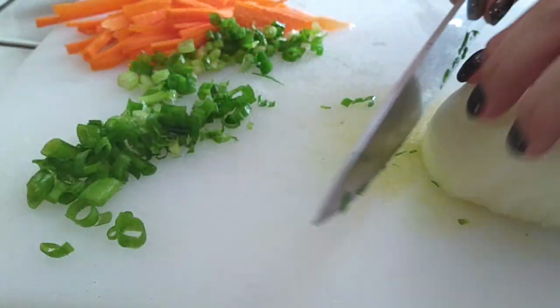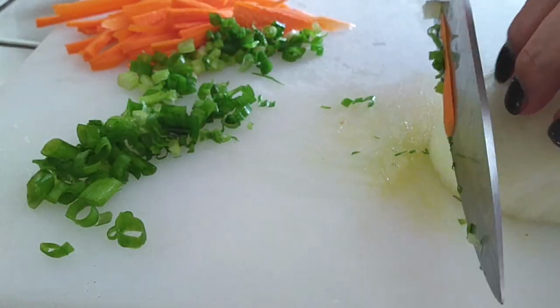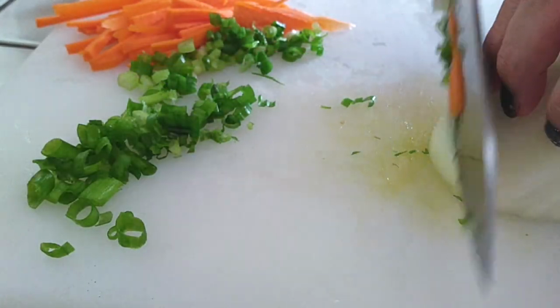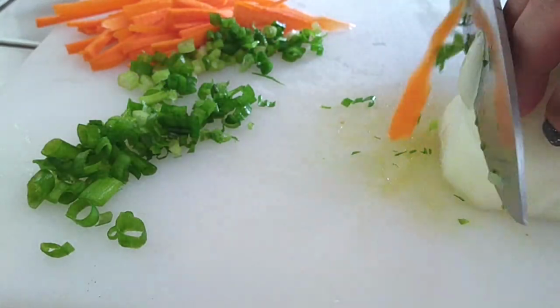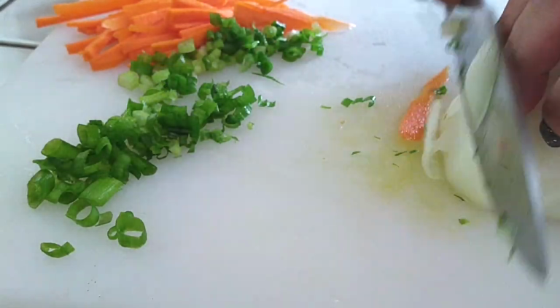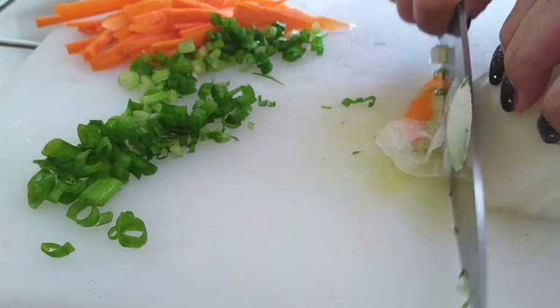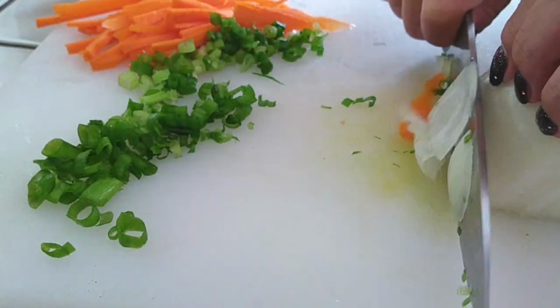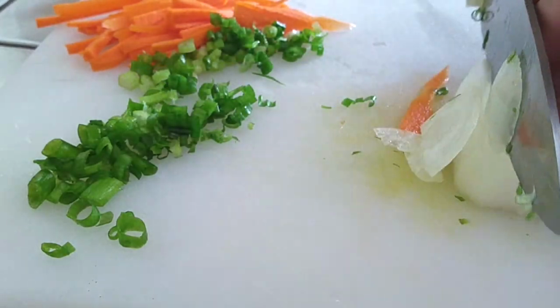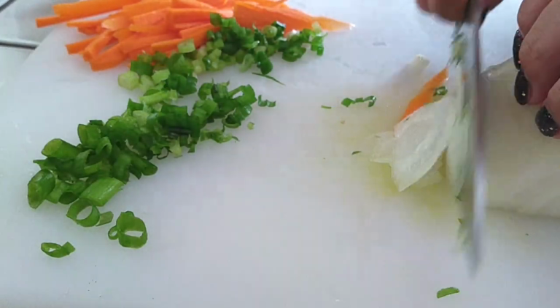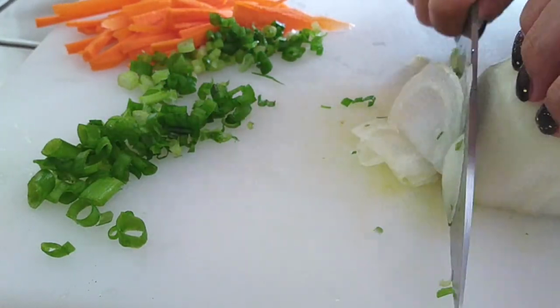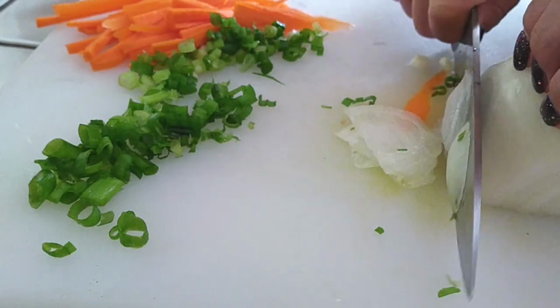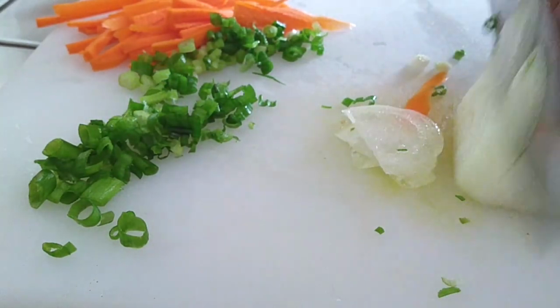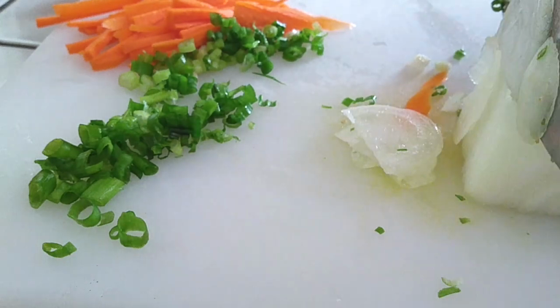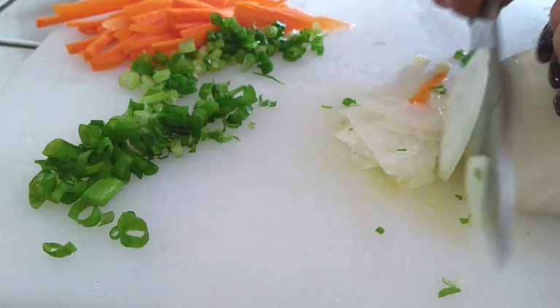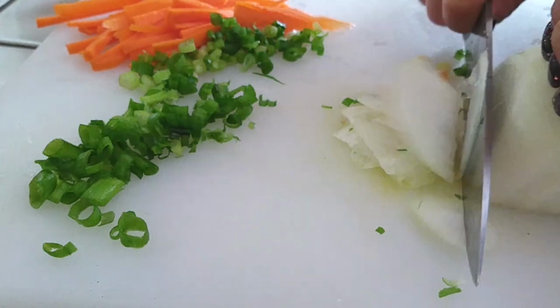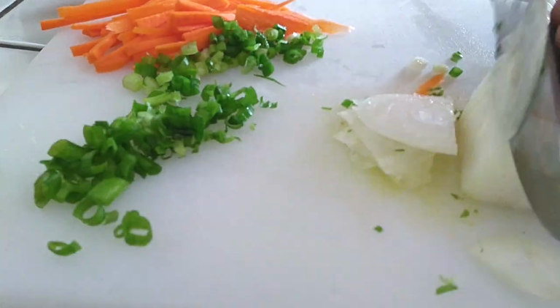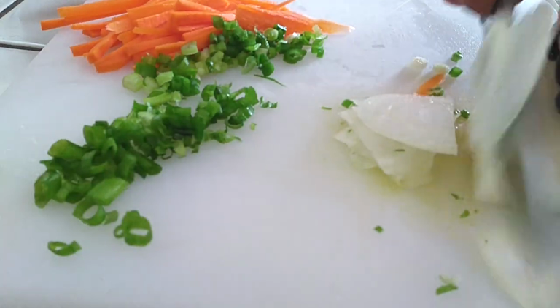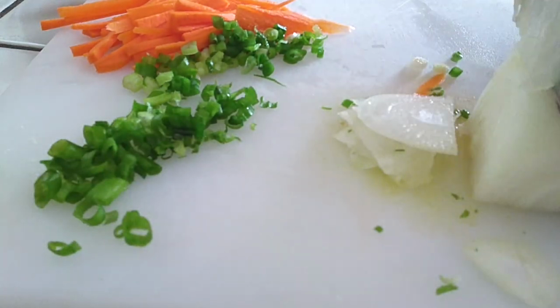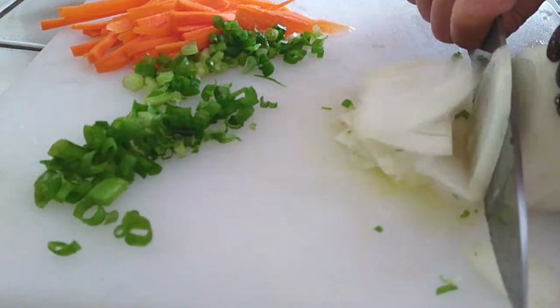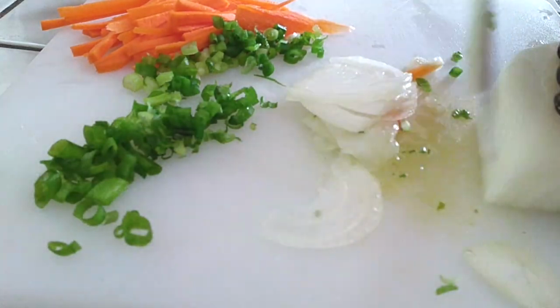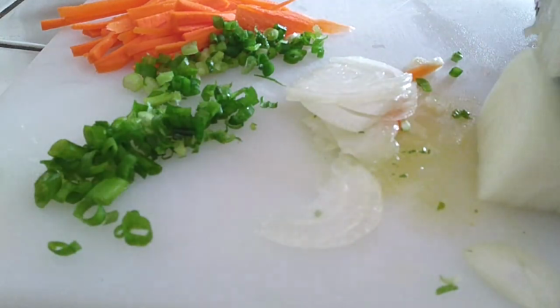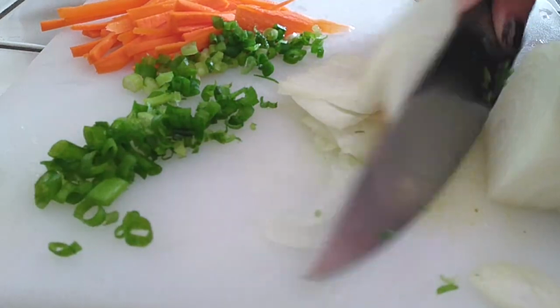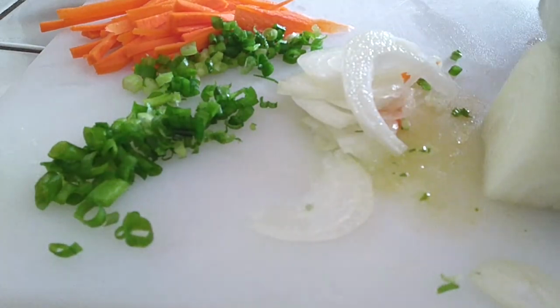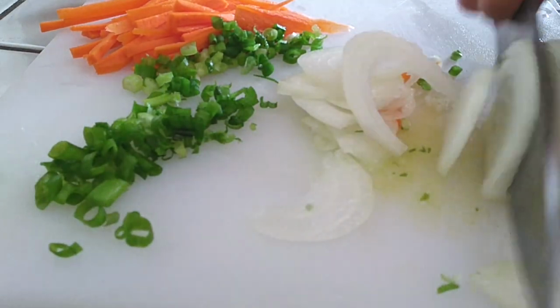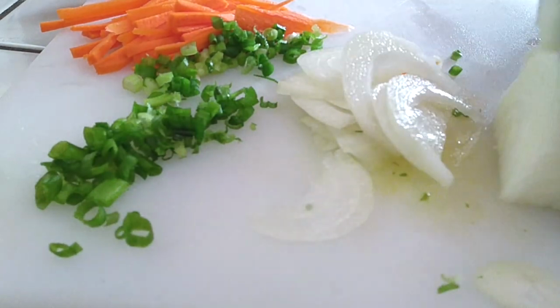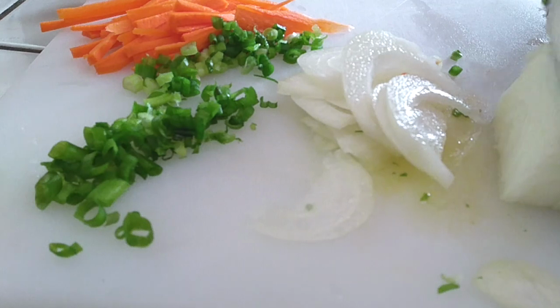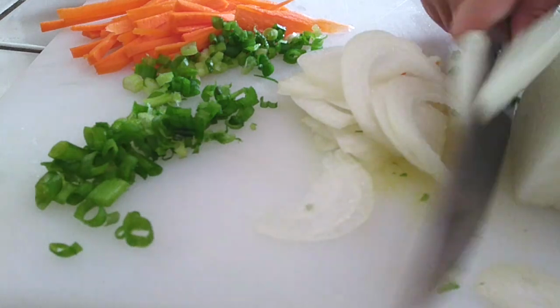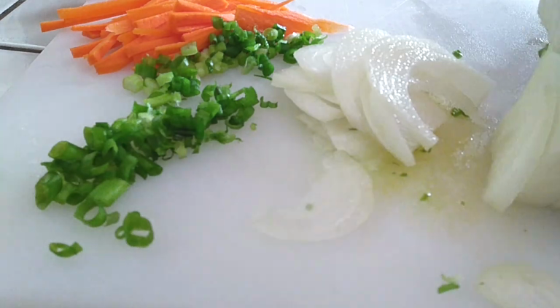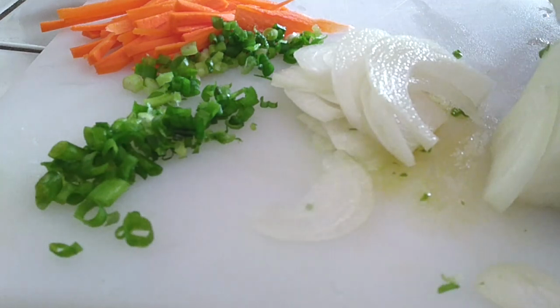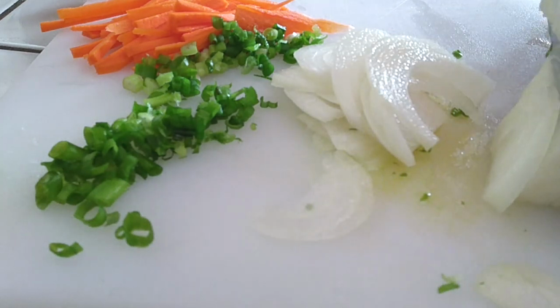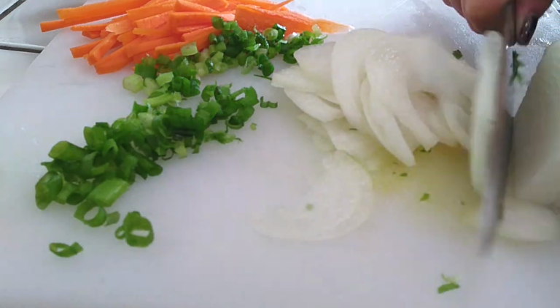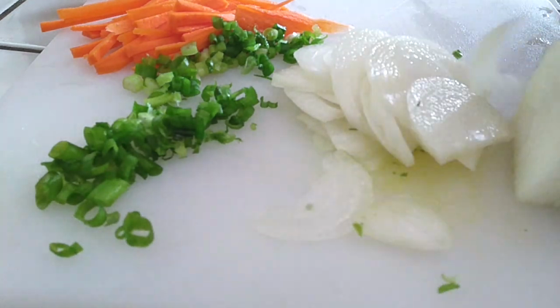As for the onion, if you have a small or medium-sized onion you can just use half of it. This is a very extra large onion that I'm using so I'm only using a fourth of it. Cut these into thin strips — that's all you need — and we're going to use this to cook with.